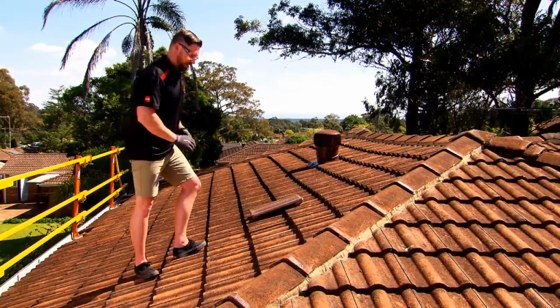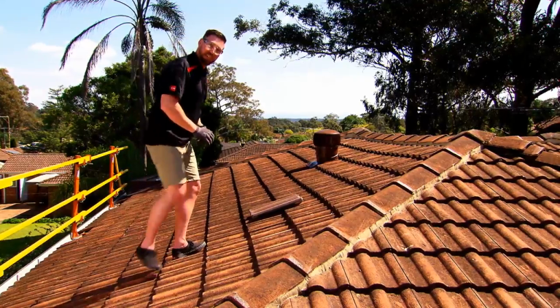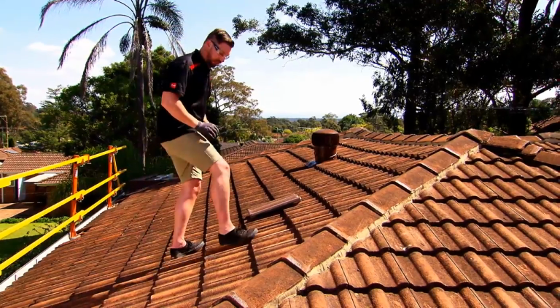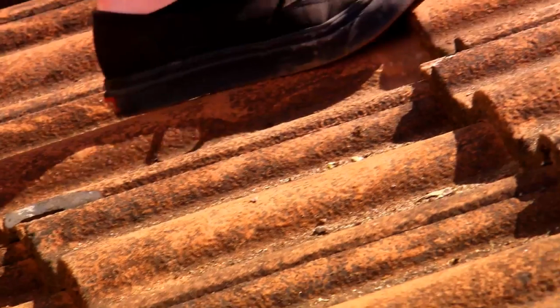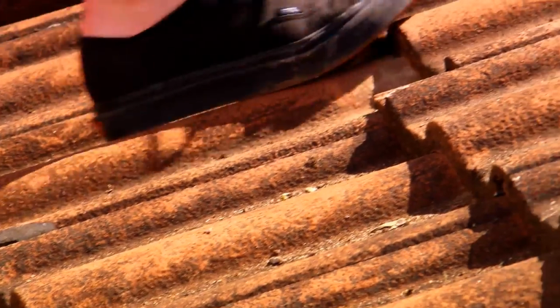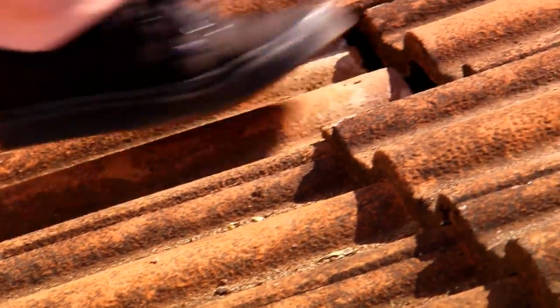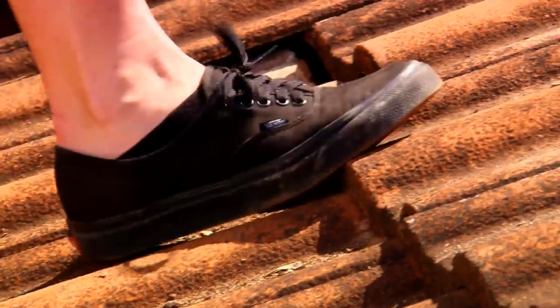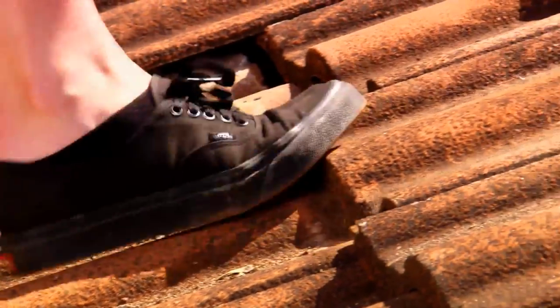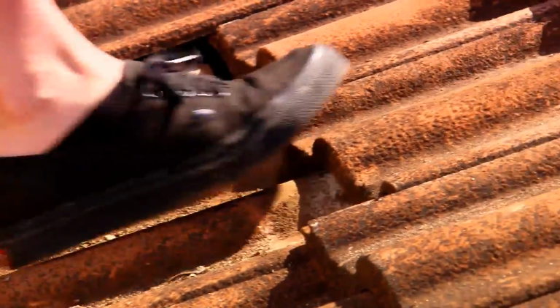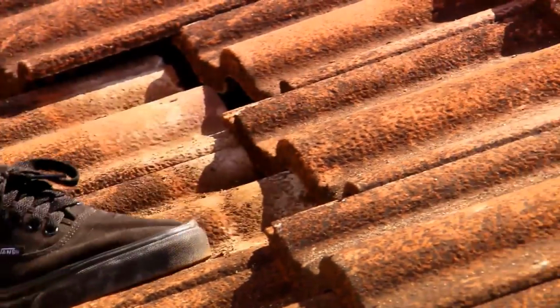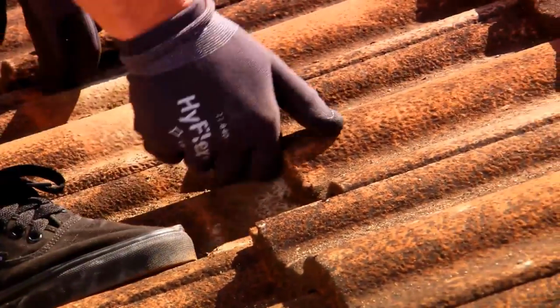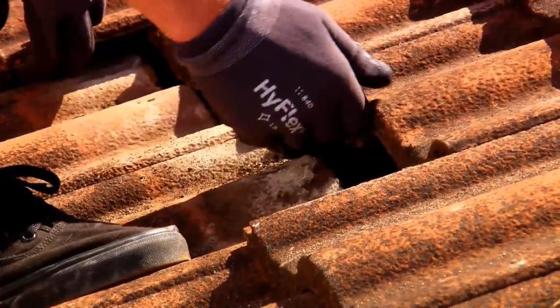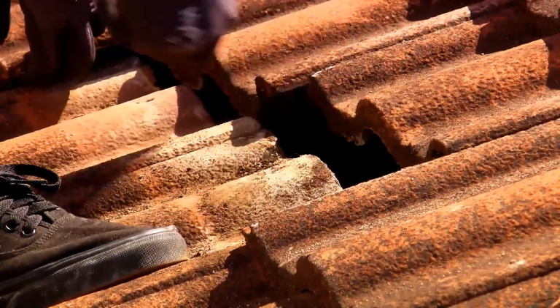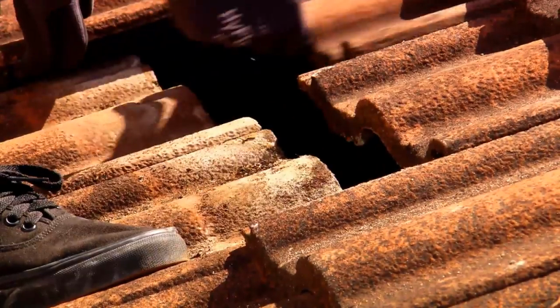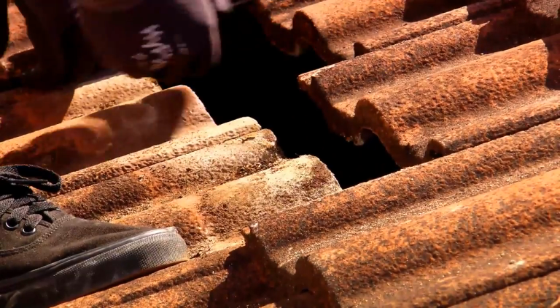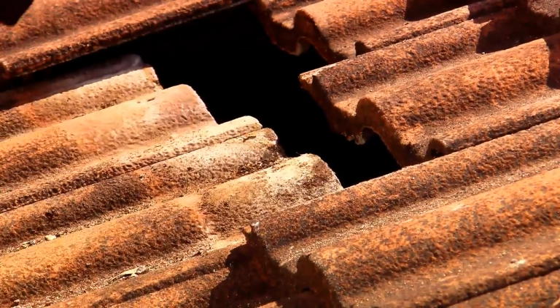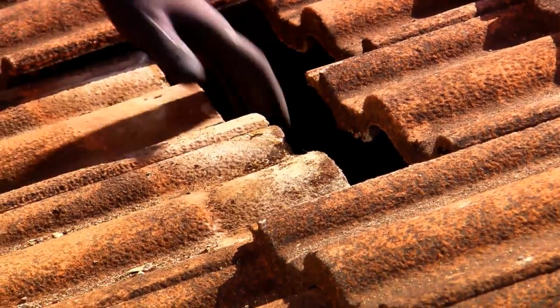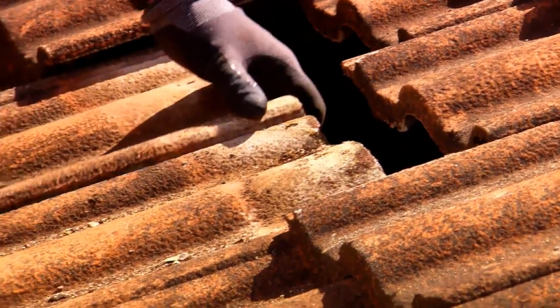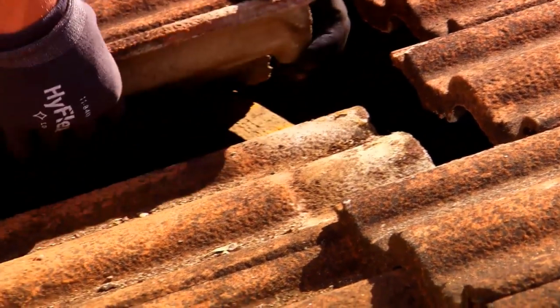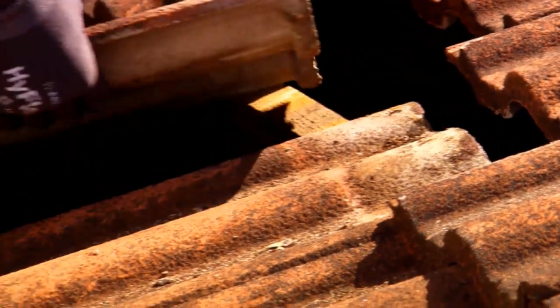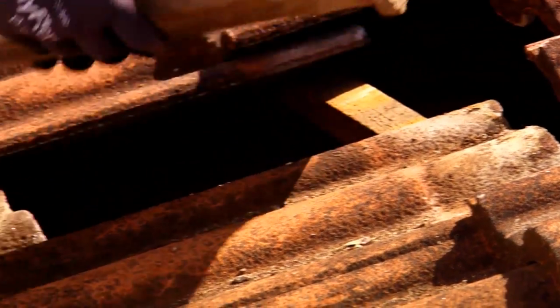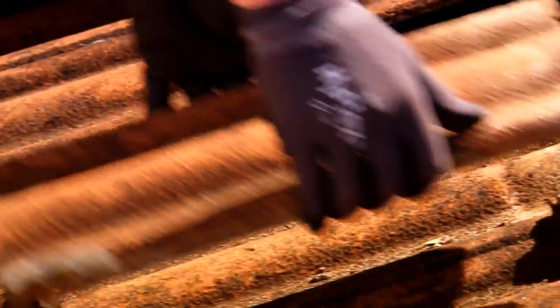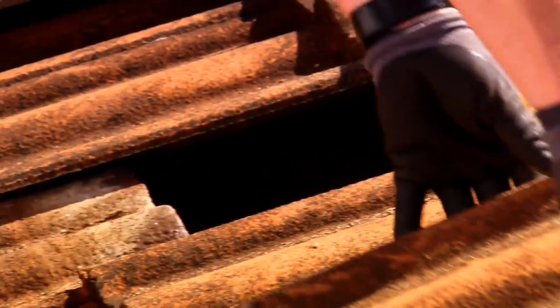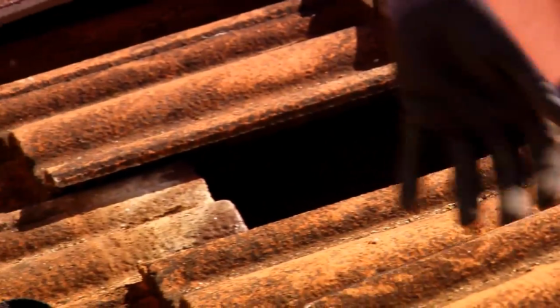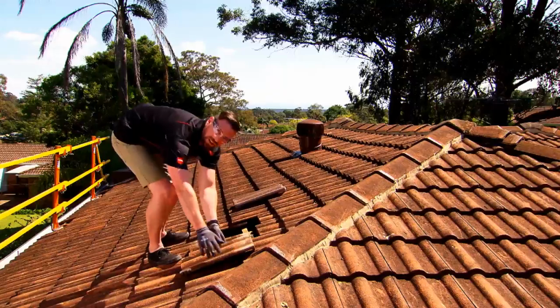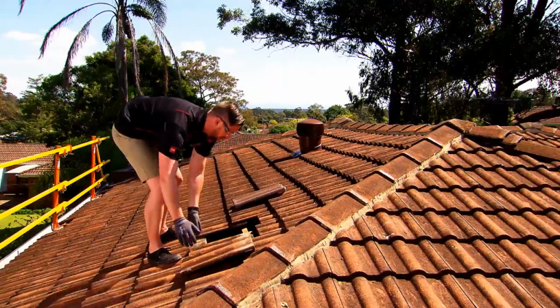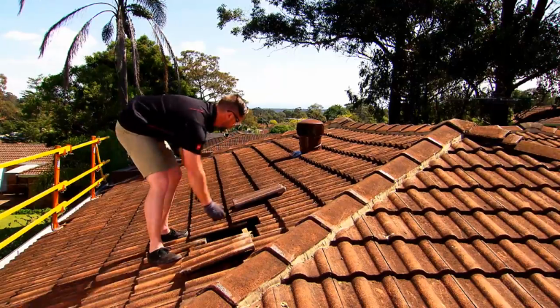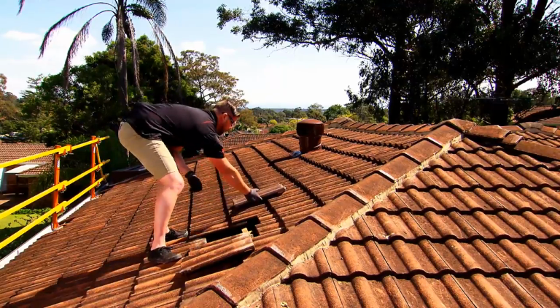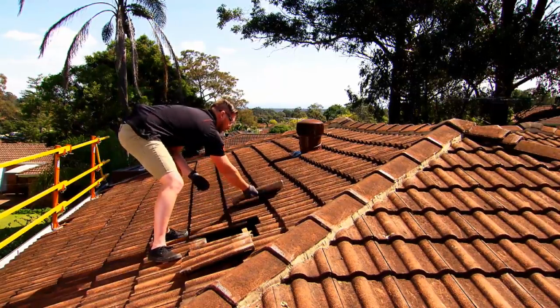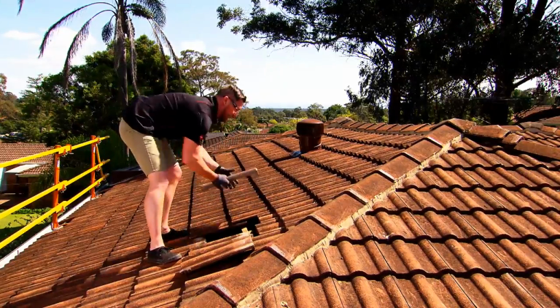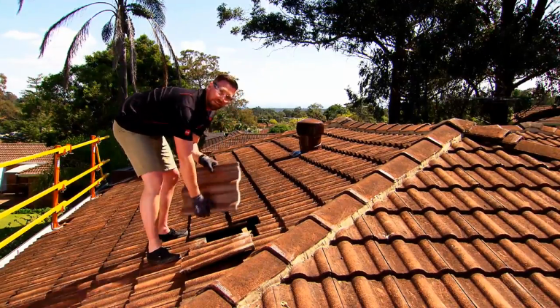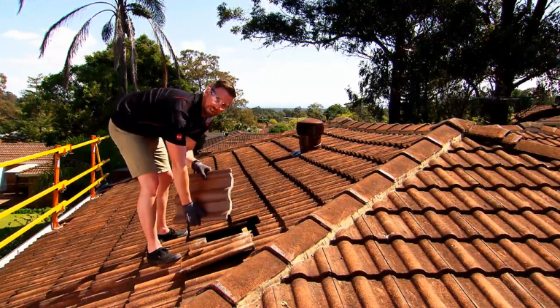When changing a tile, you want to kick the tiles above it up and loosen it out. Take your tile out and place it out of the way, and get our fresh tile.